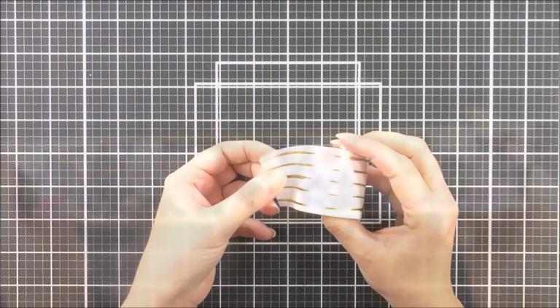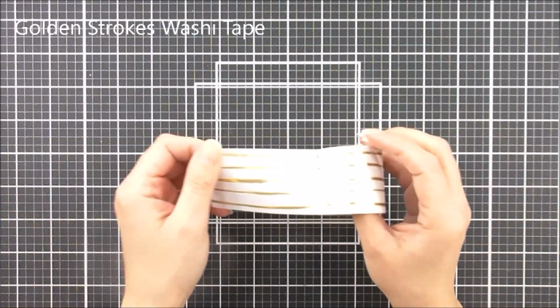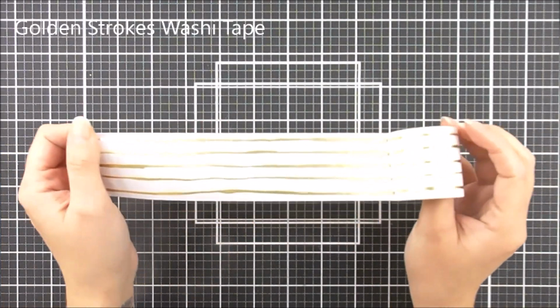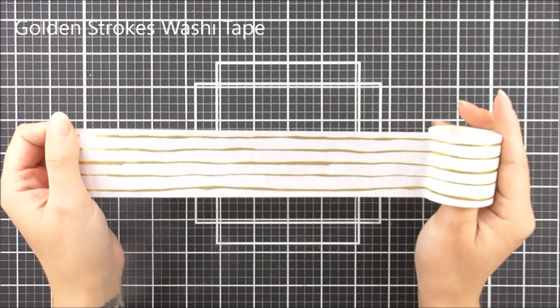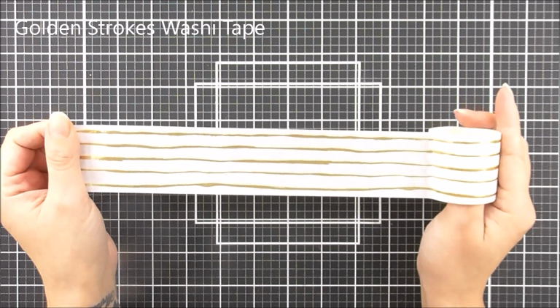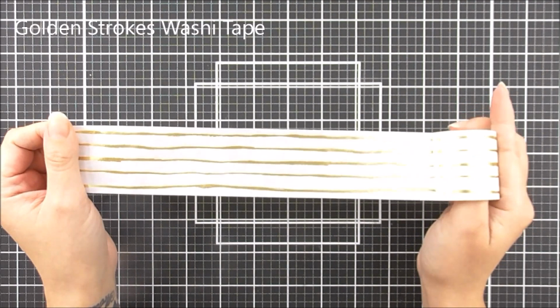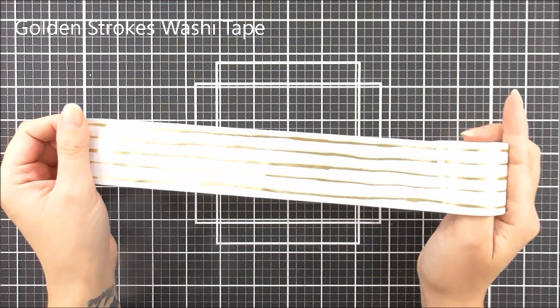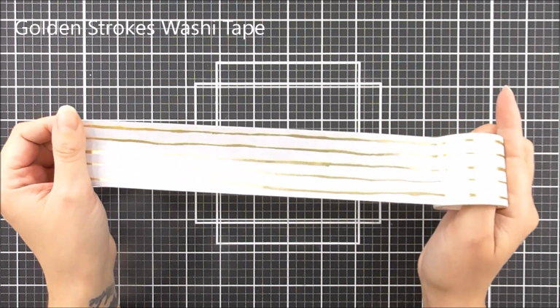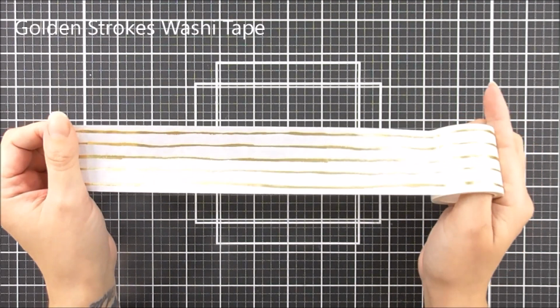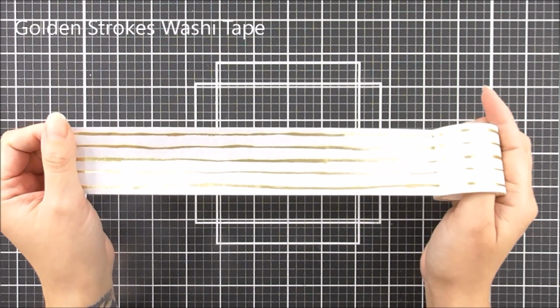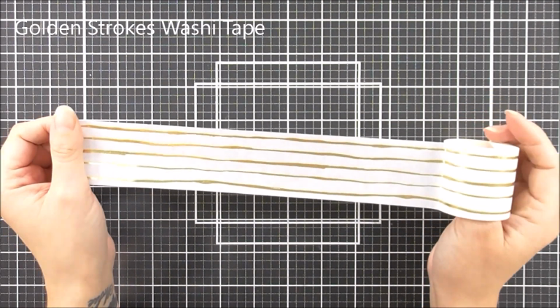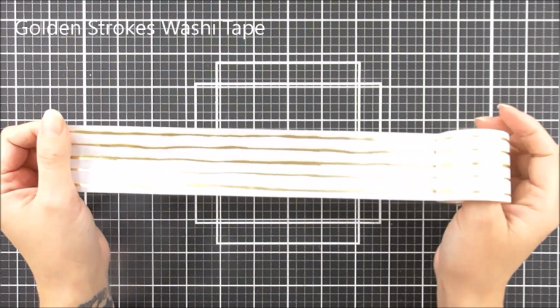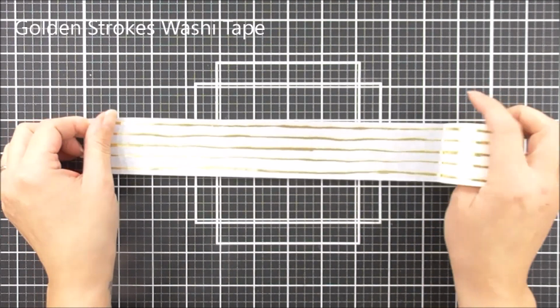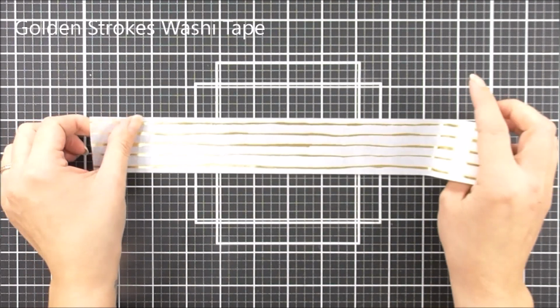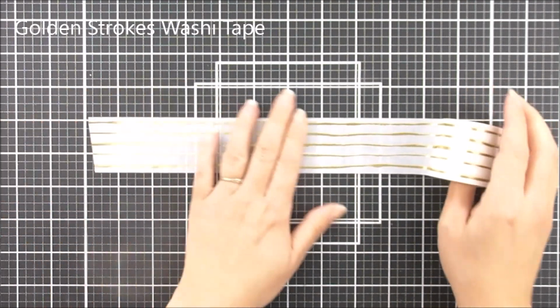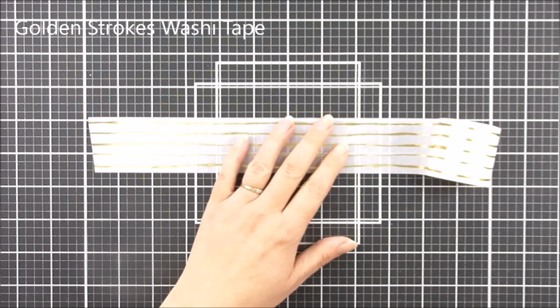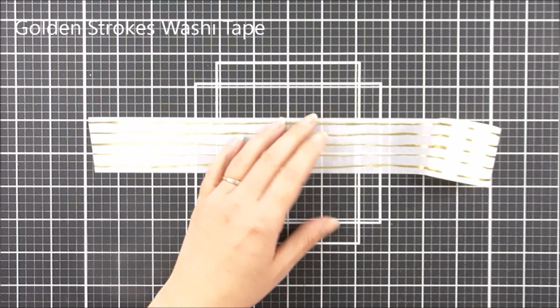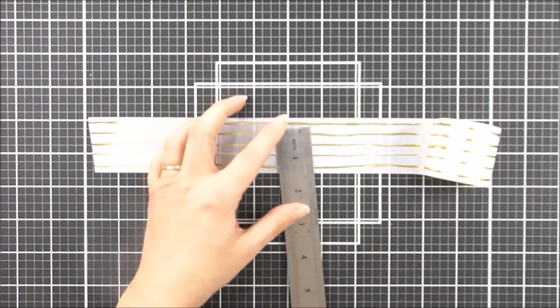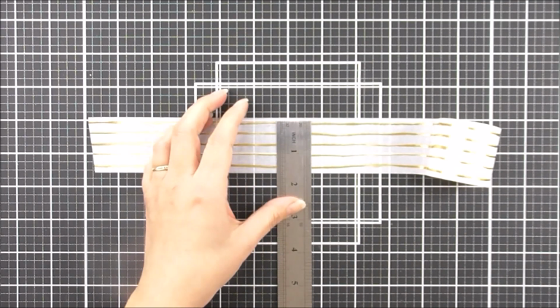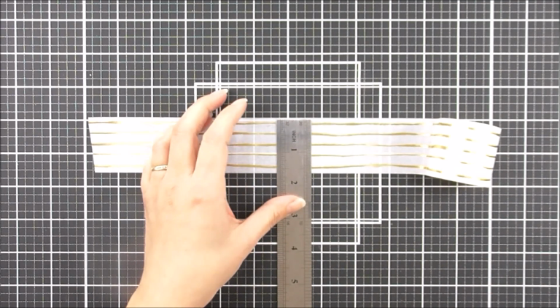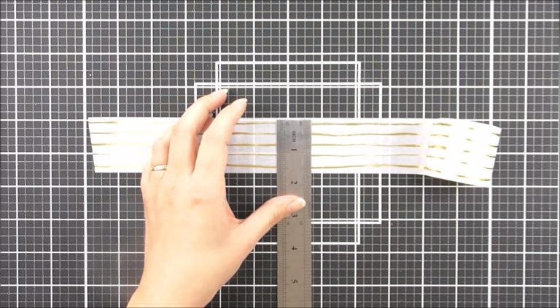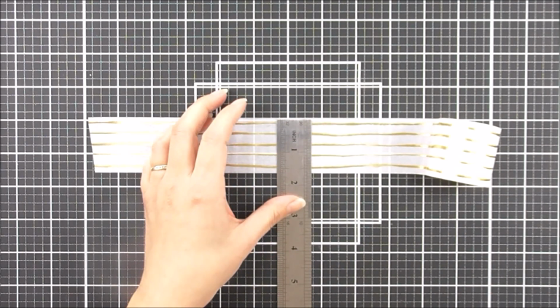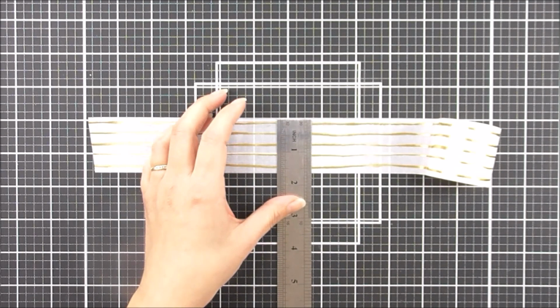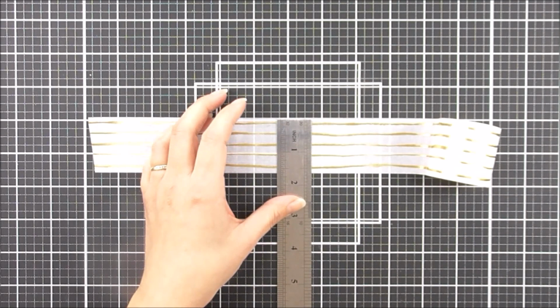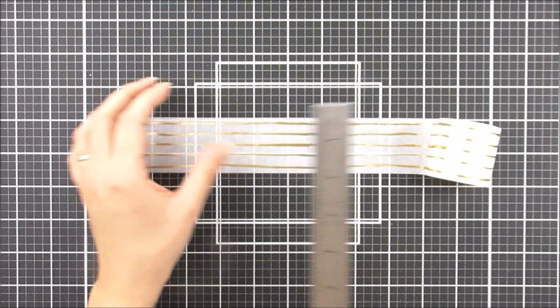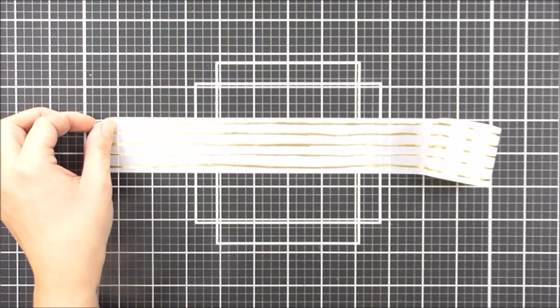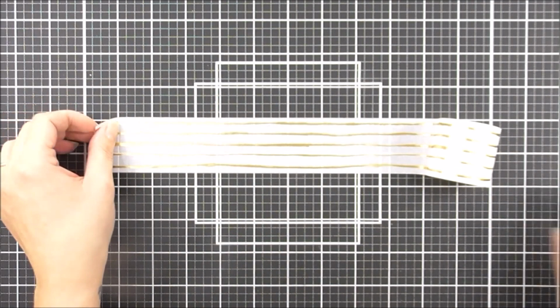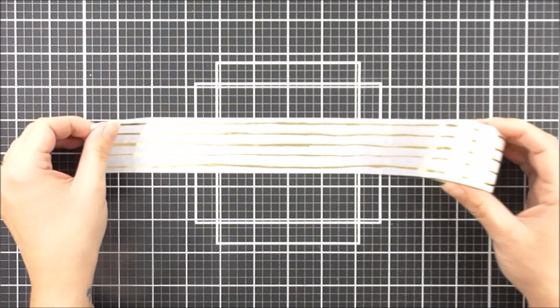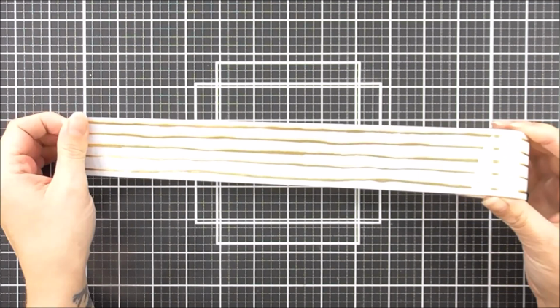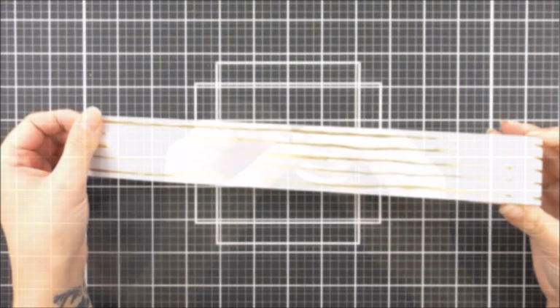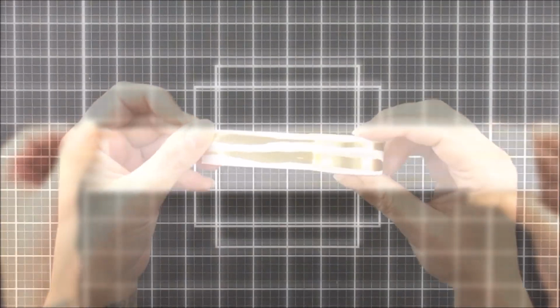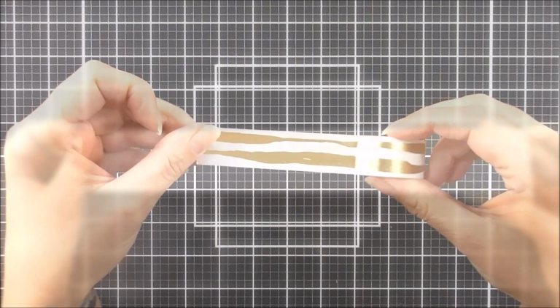Next up we have the Golden Strokes, and this one is so very pretty. This is a white washi tape with the gold foil and kind of painted strokes on there. This one is 42 millimeters wide by 10 meters long.